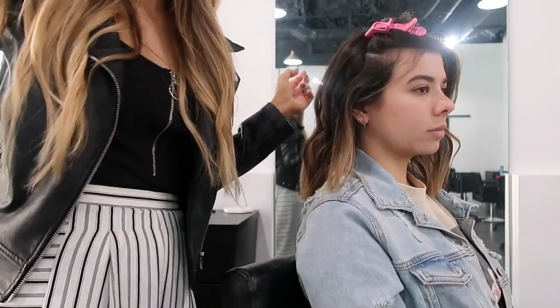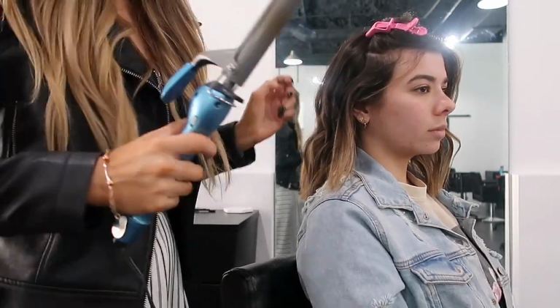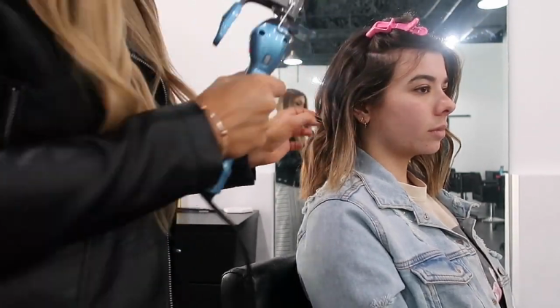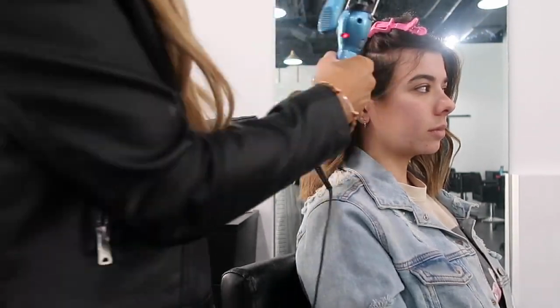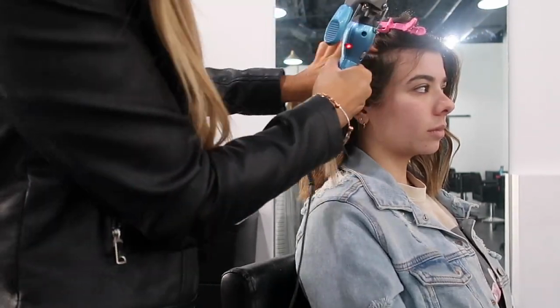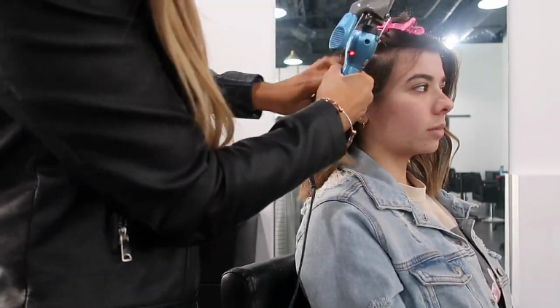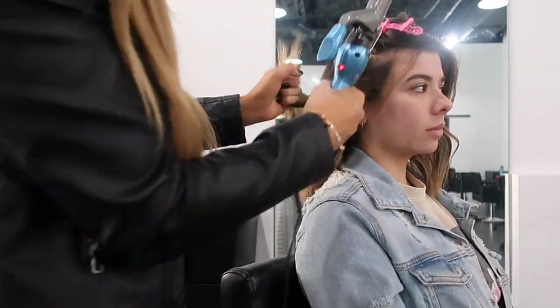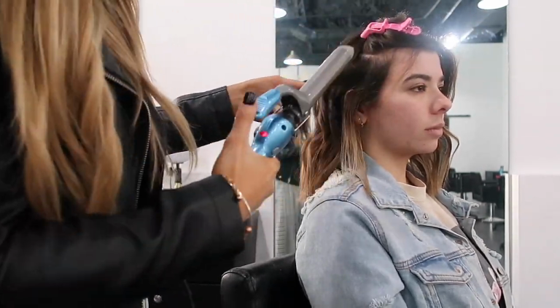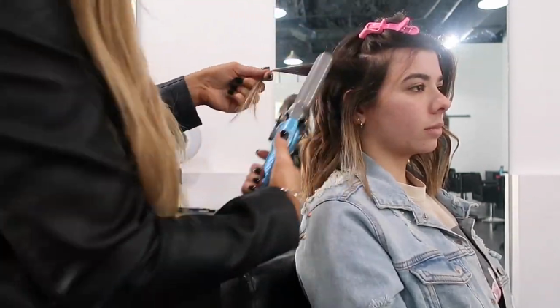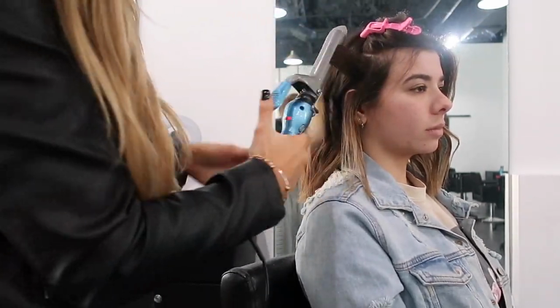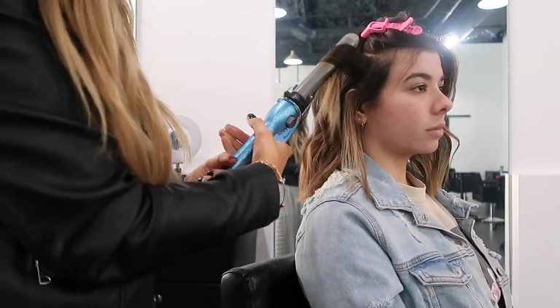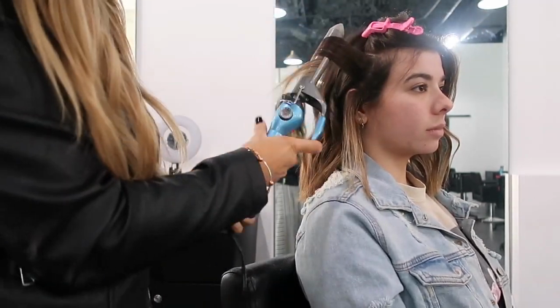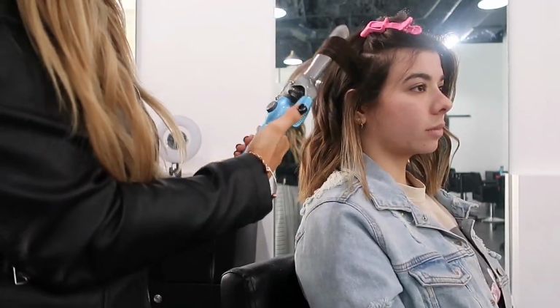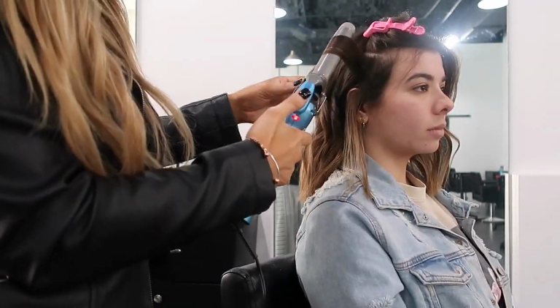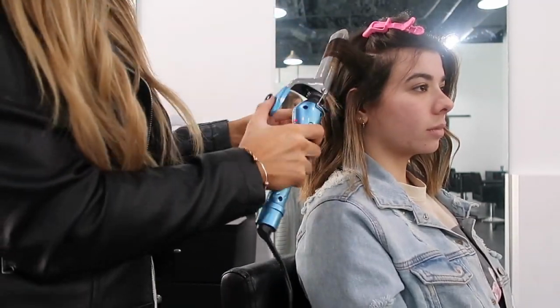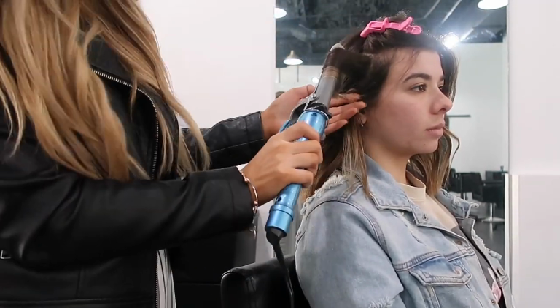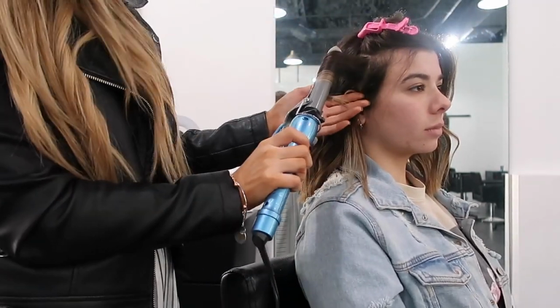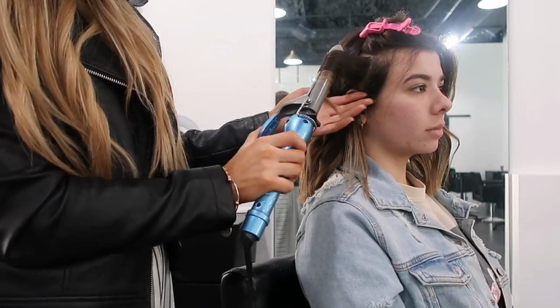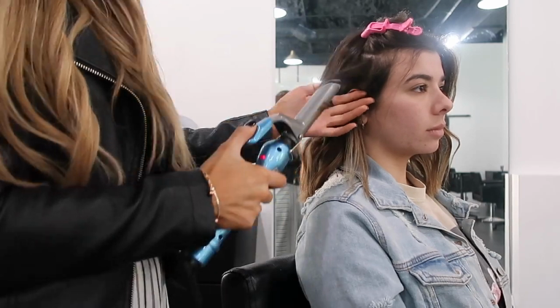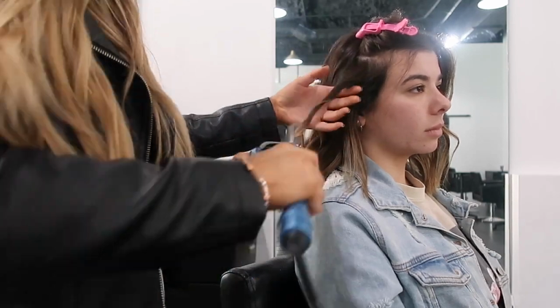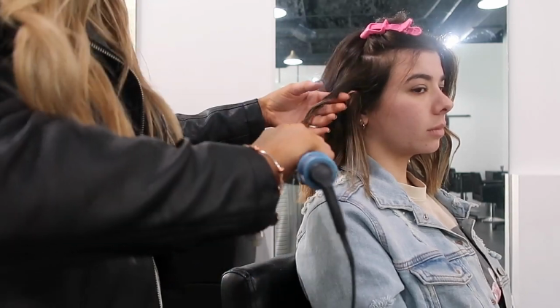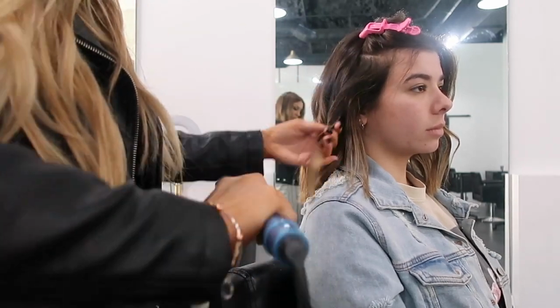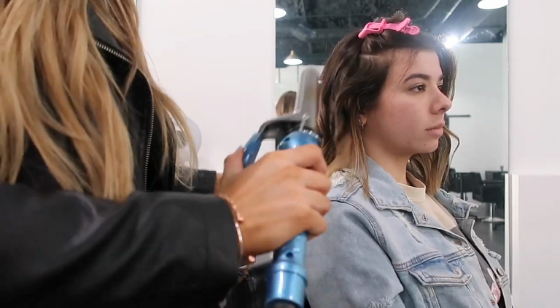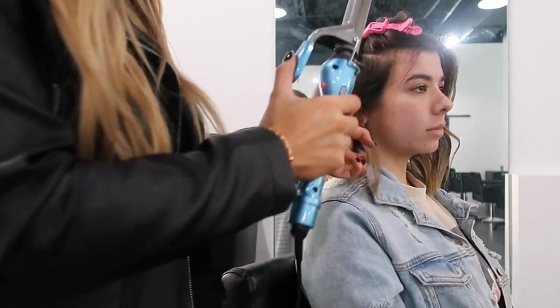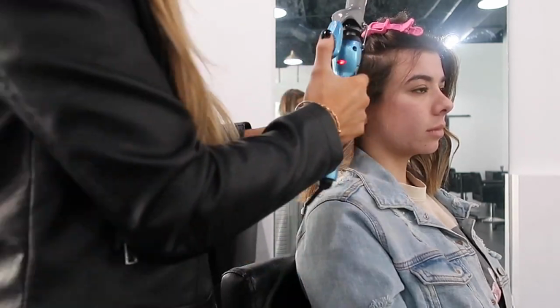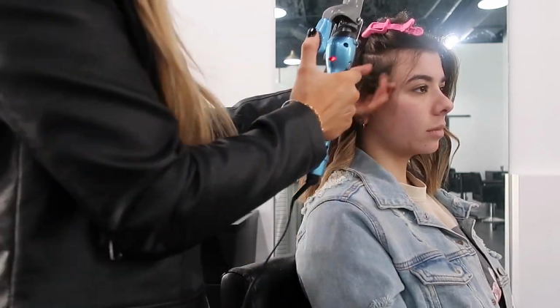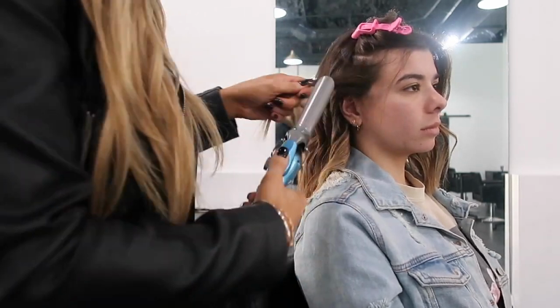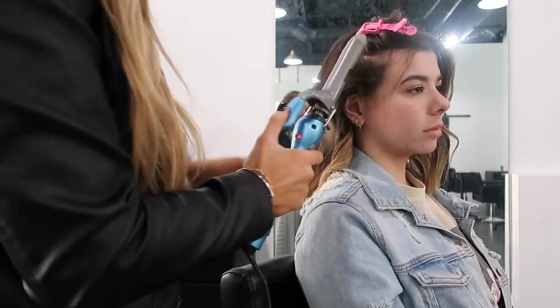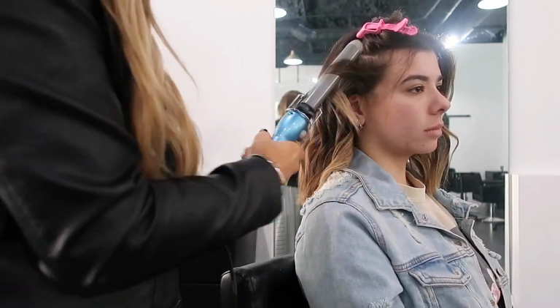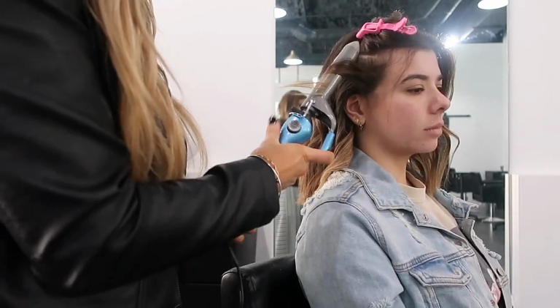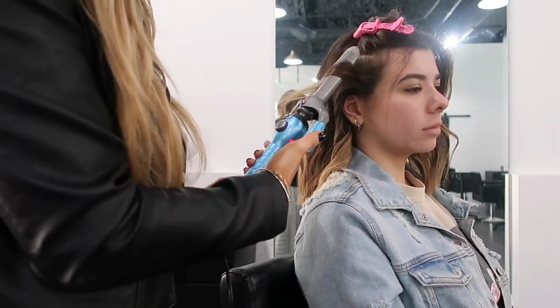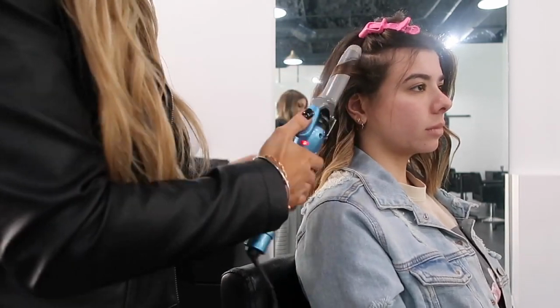As you guys can see in the front, I am curling away from the face on every single section, just so it's a lot more flattering for her.